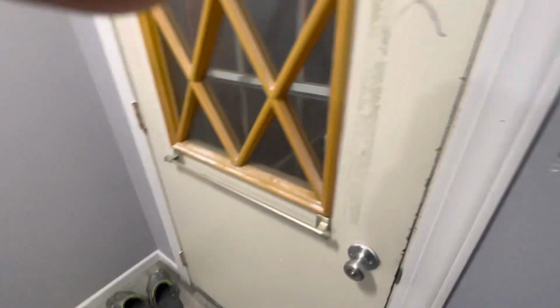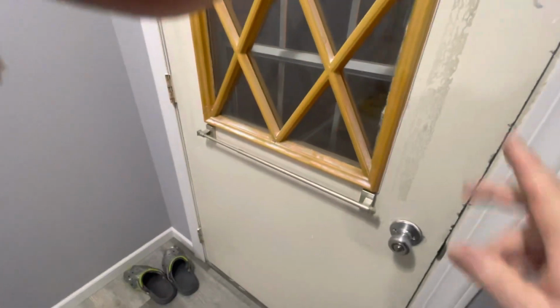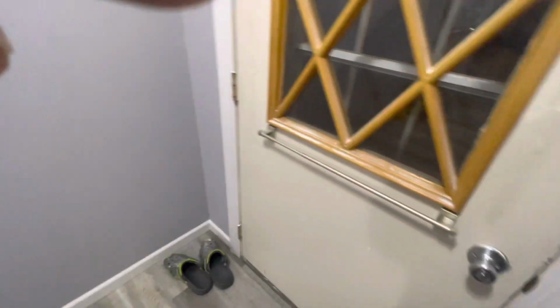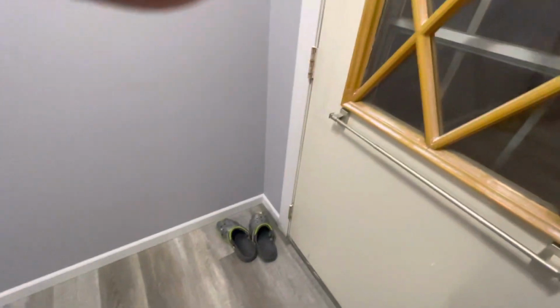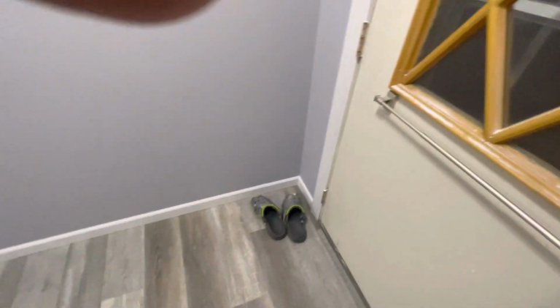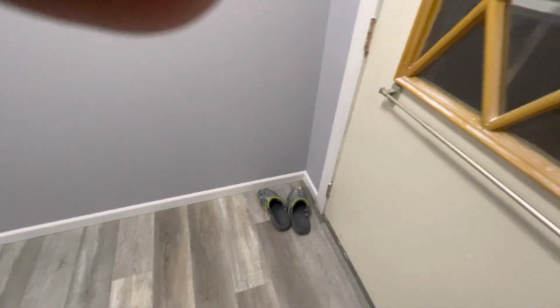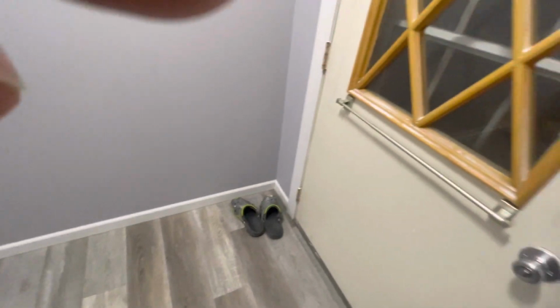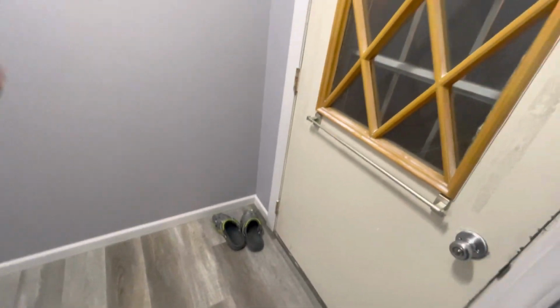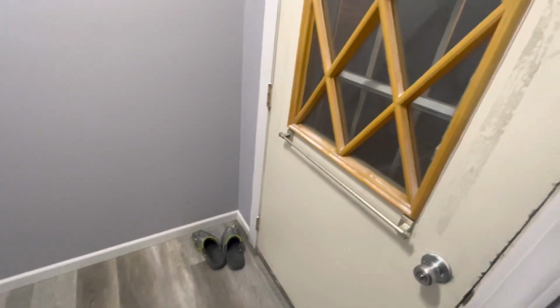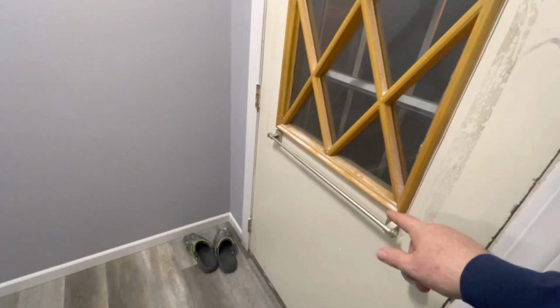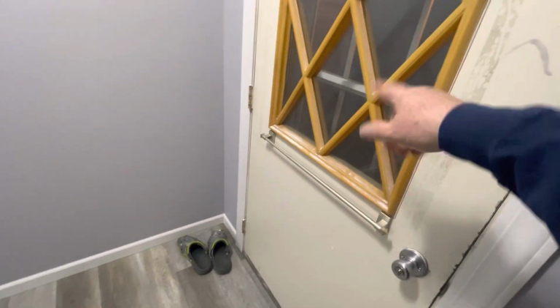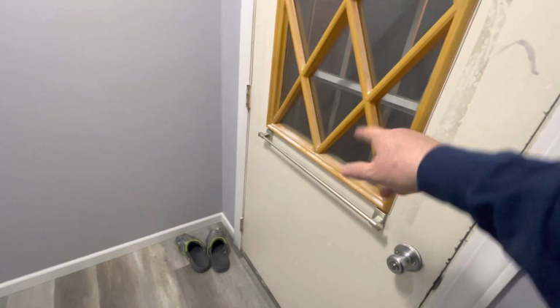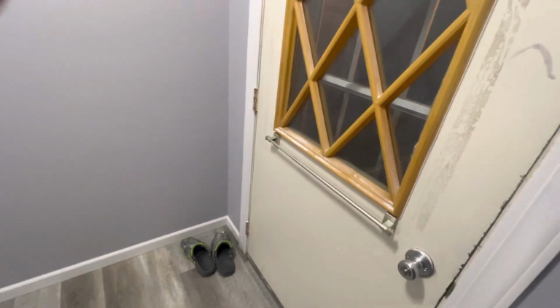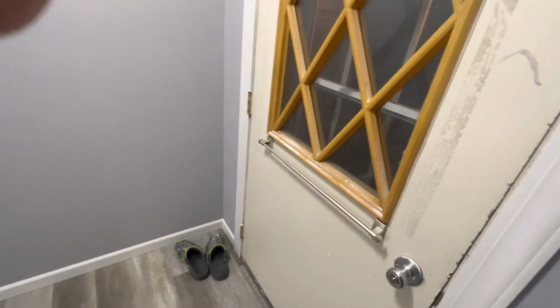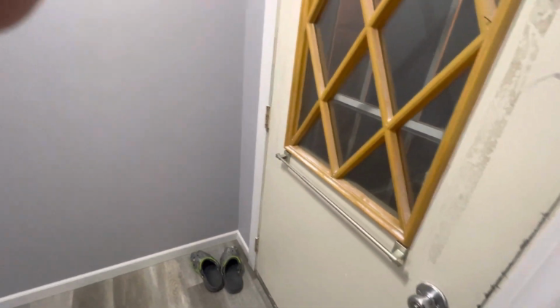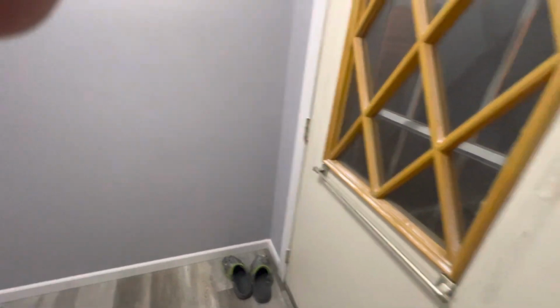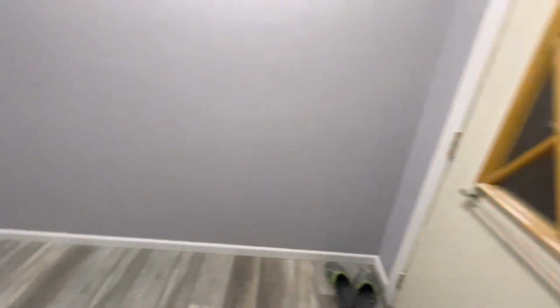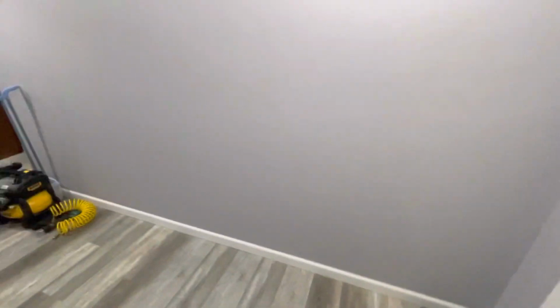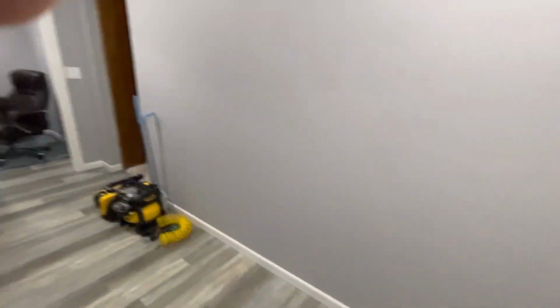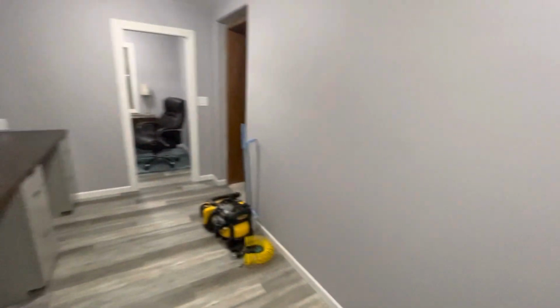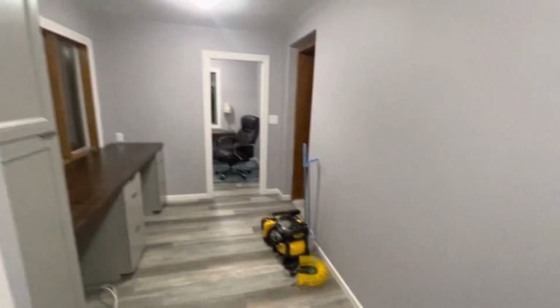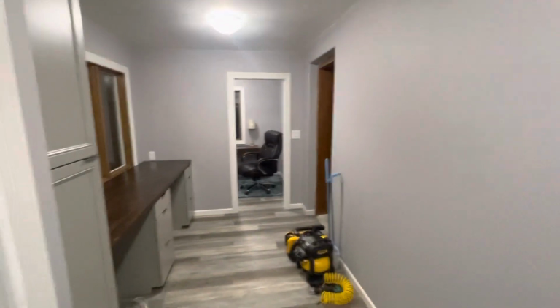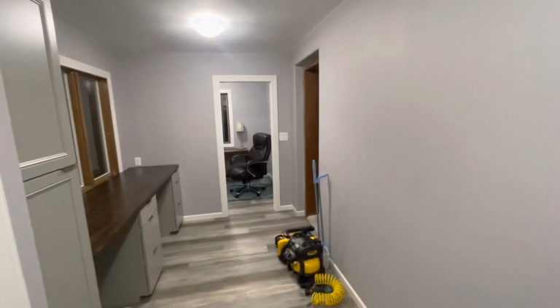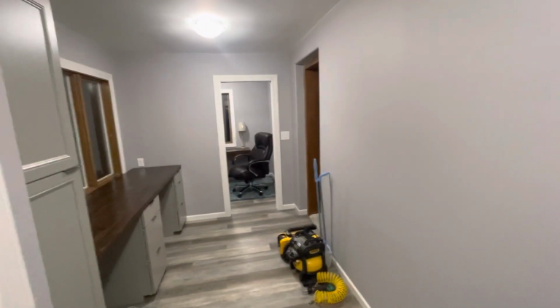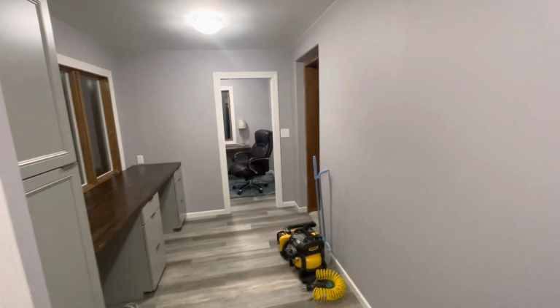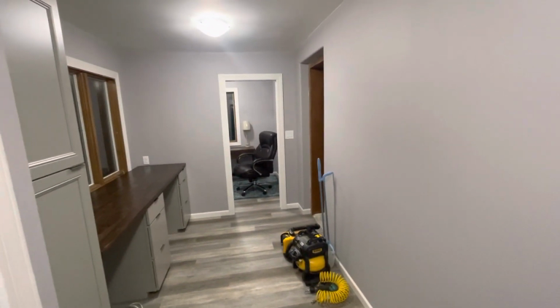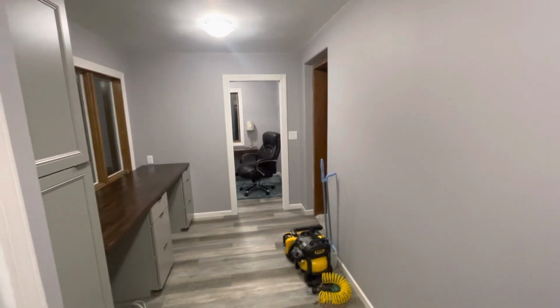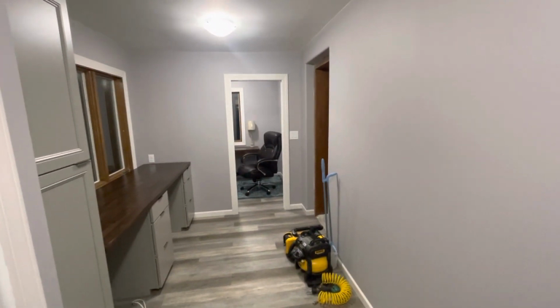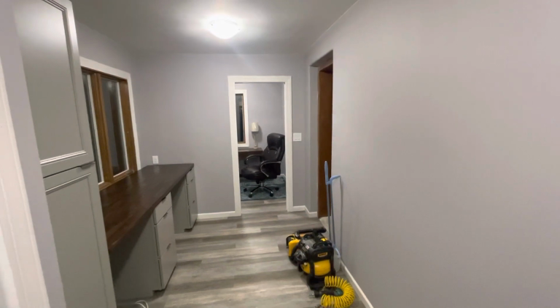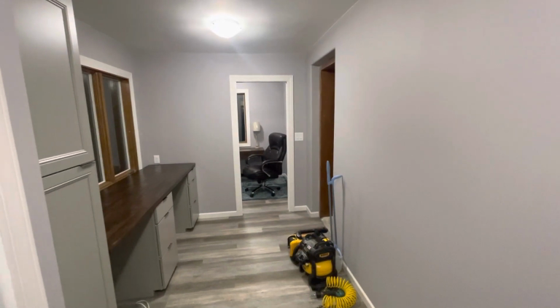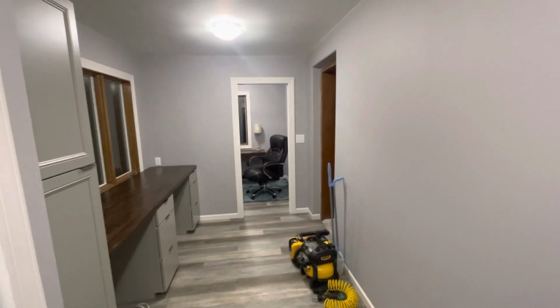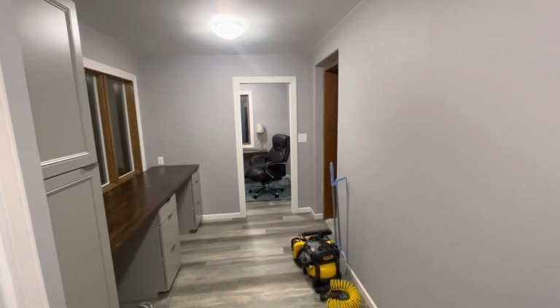Other than that, this is all getting done this spring. I'm gonna put the two doors in here like I did on the back, but that's it — we're almost done. Then it's off to the next room. That's it, see ya.